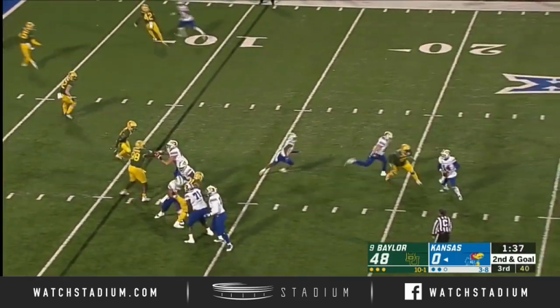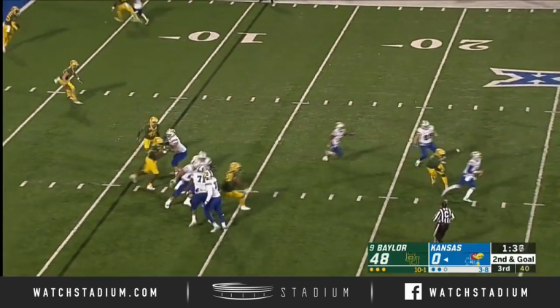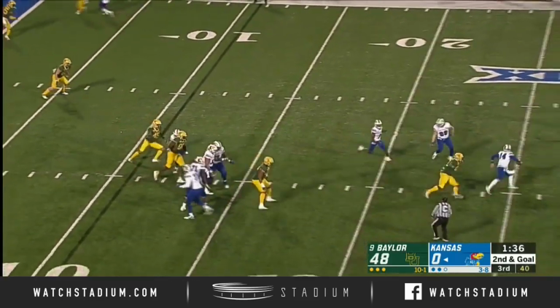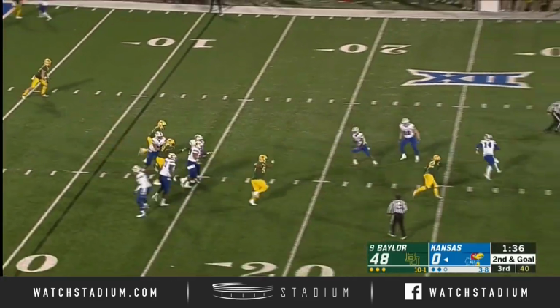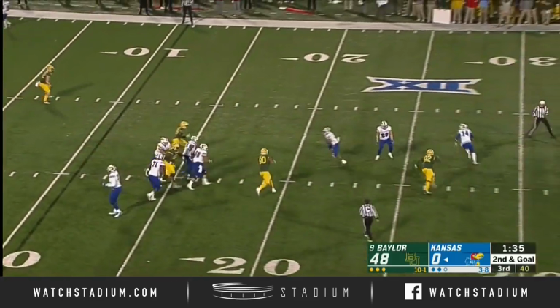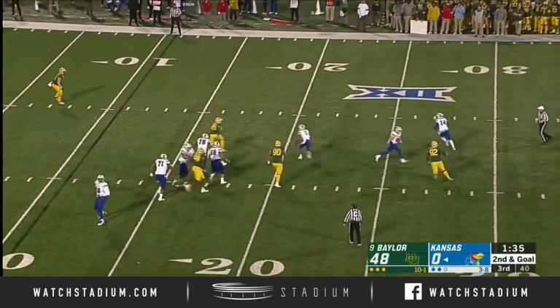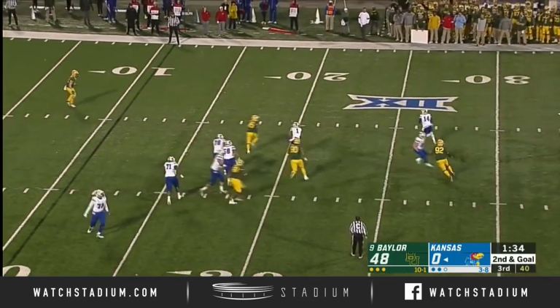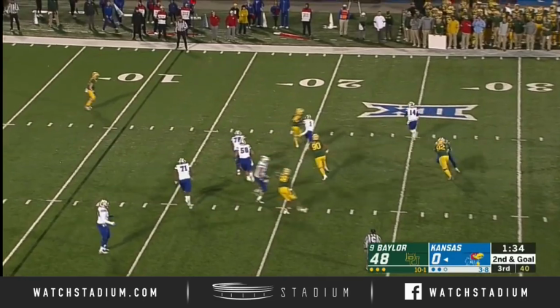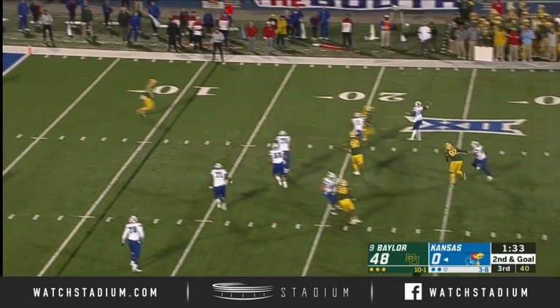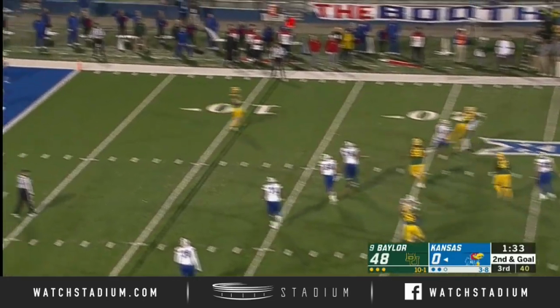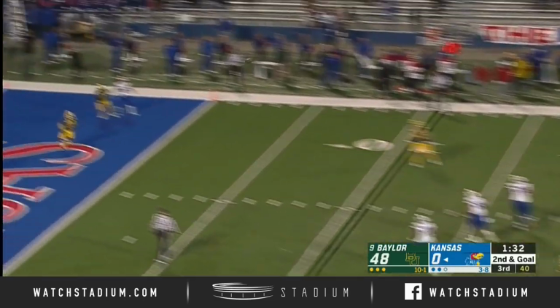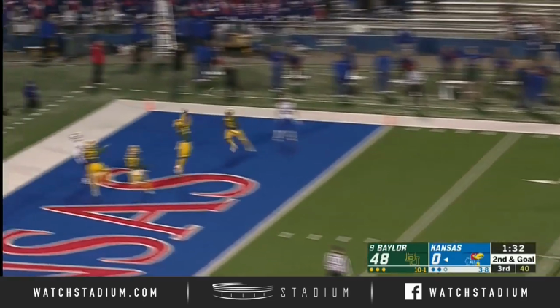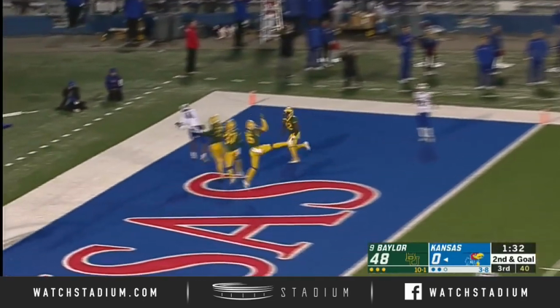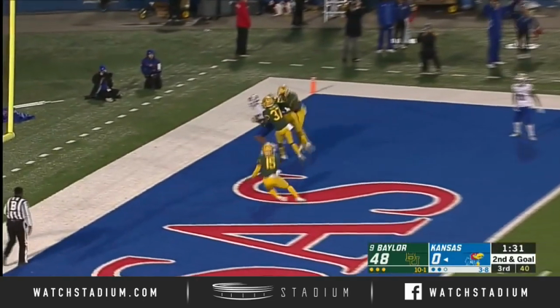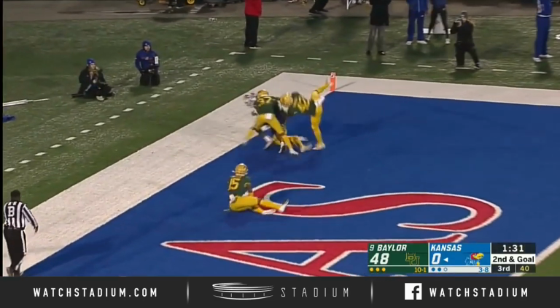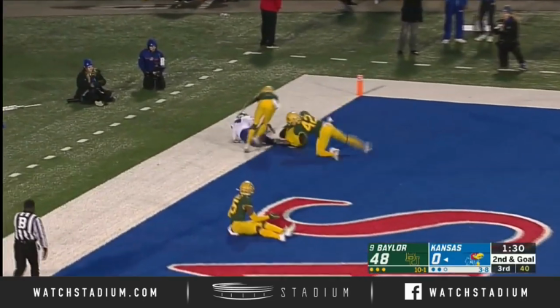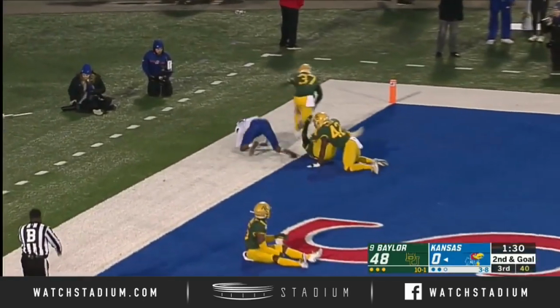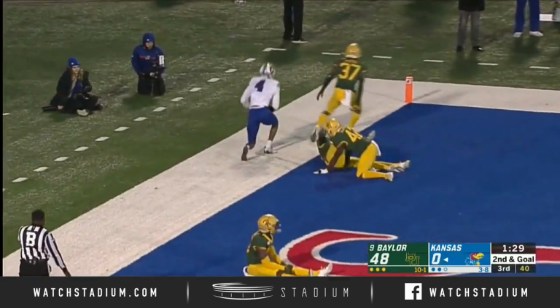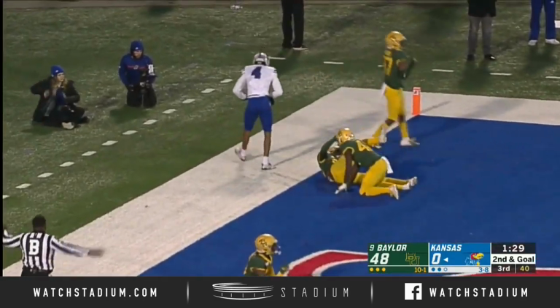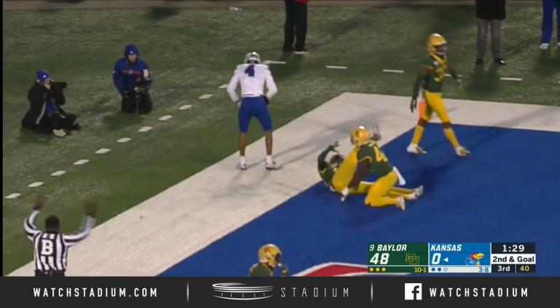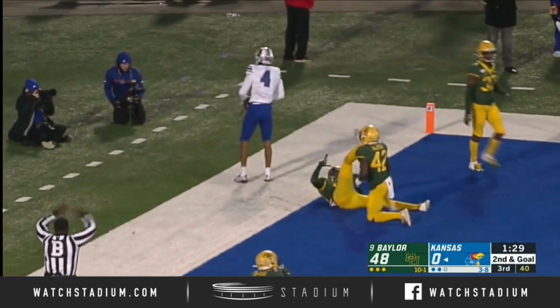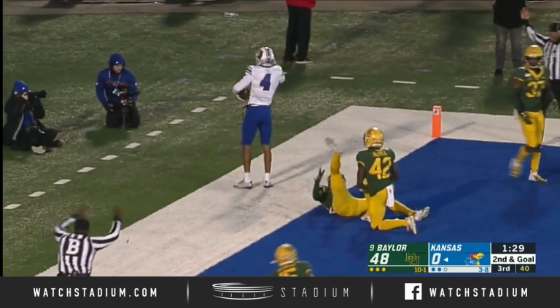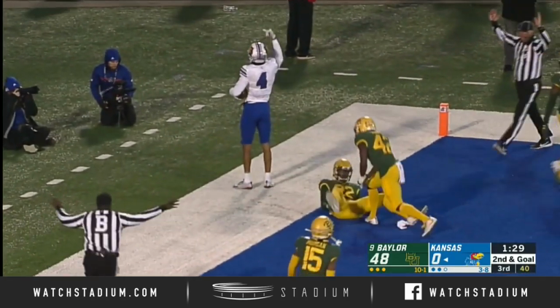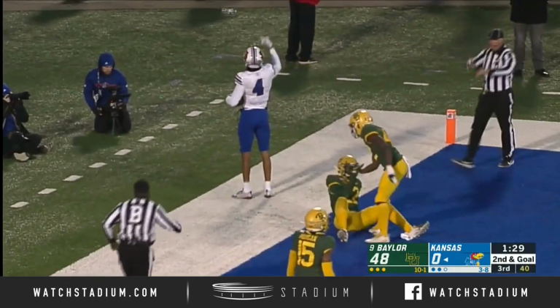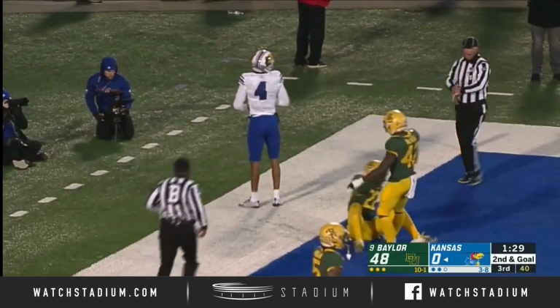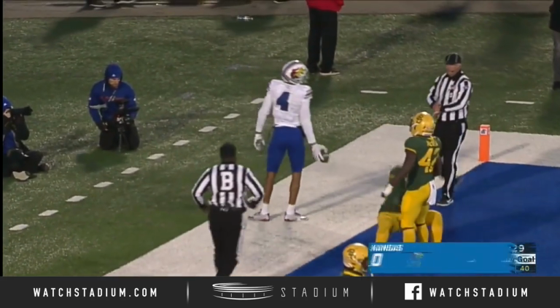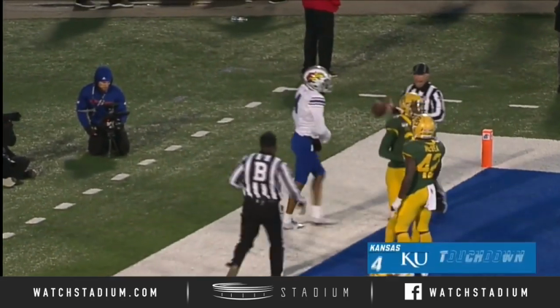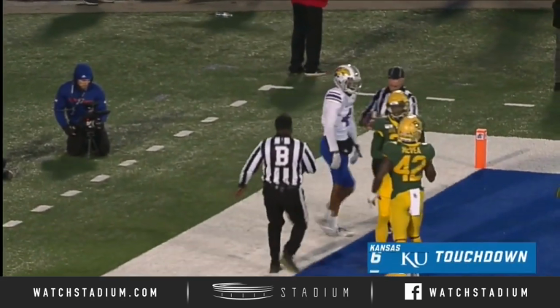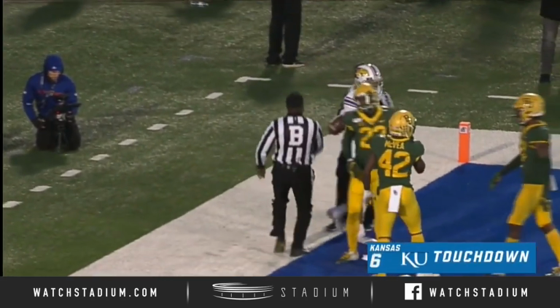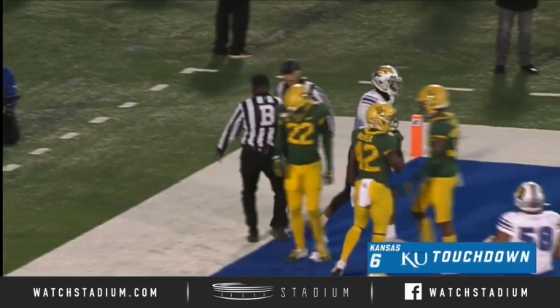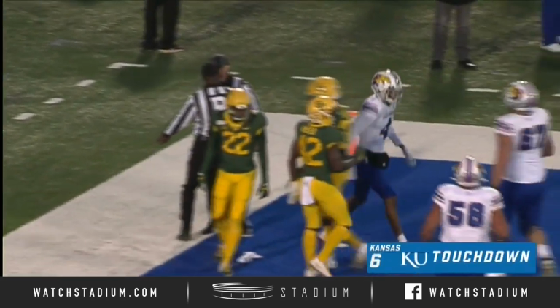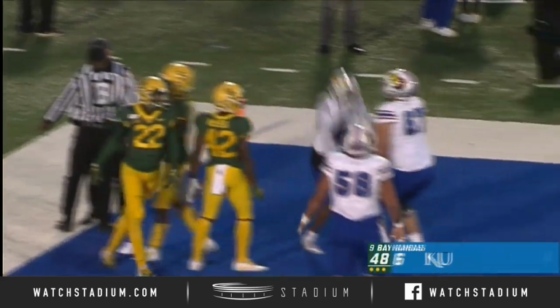Thomas, look at the throw — pressure coming. He whirls away from it, back to the end zone. Caught. Touchdown, Andrew Parchment. And the first passing touchdown from Manny Miles.